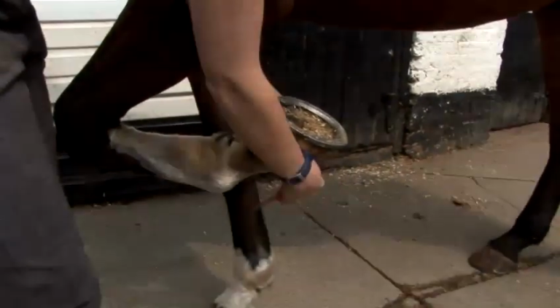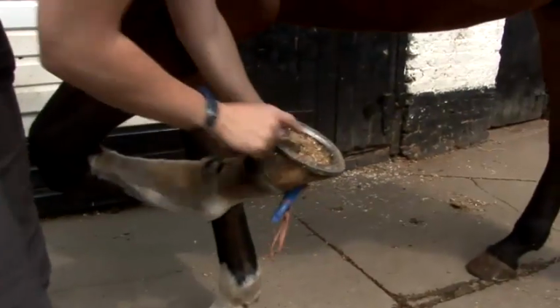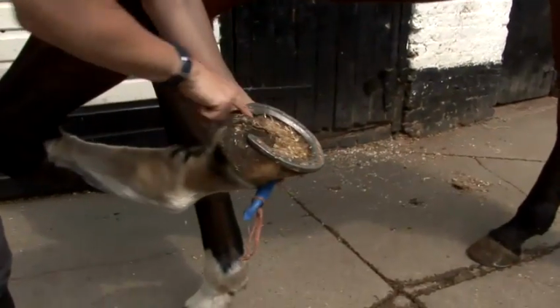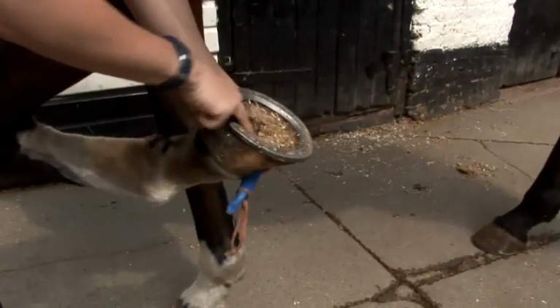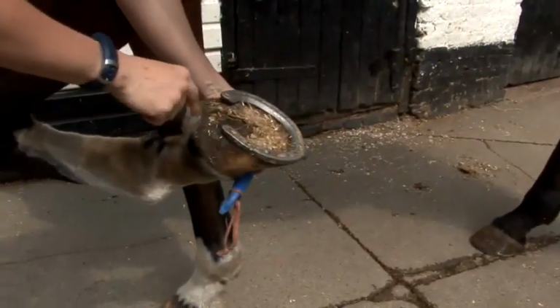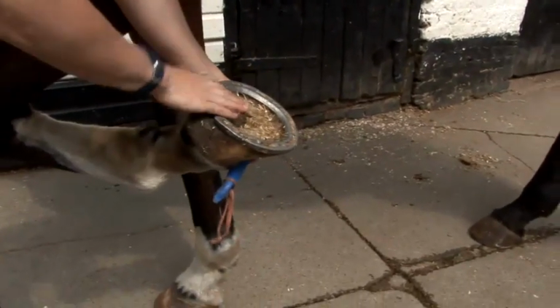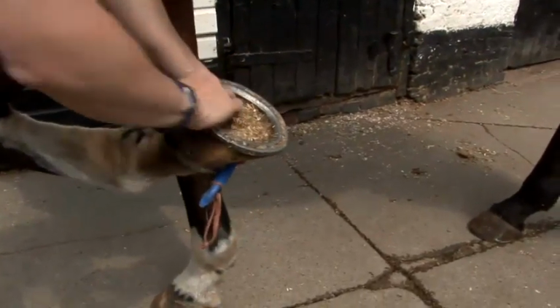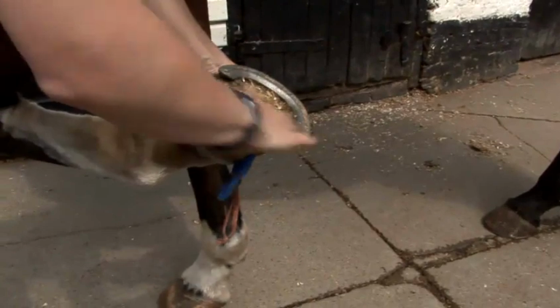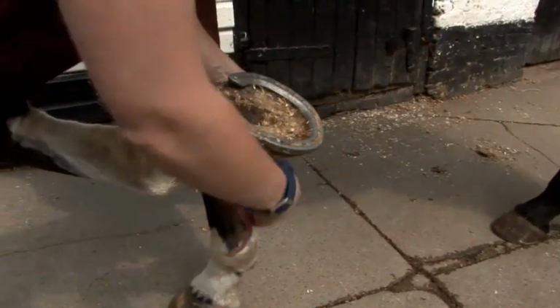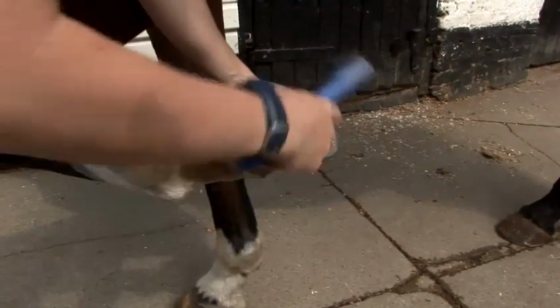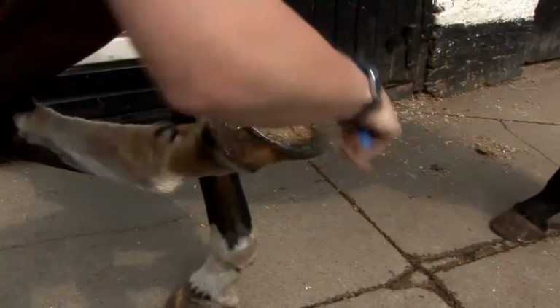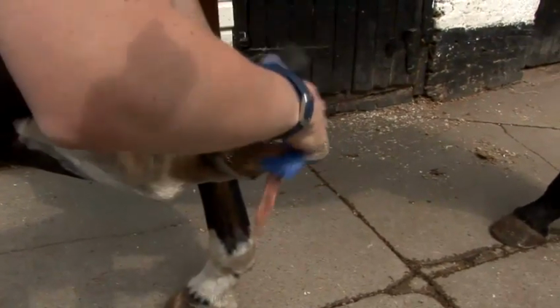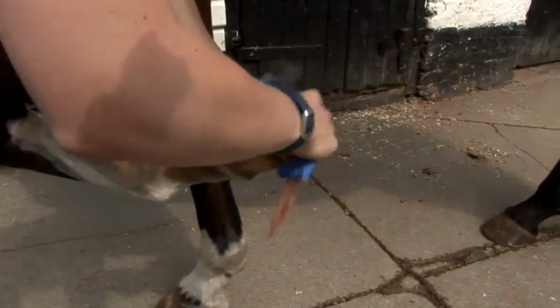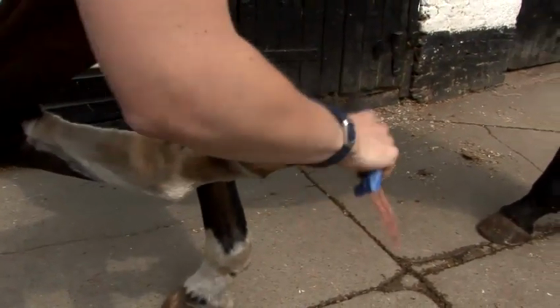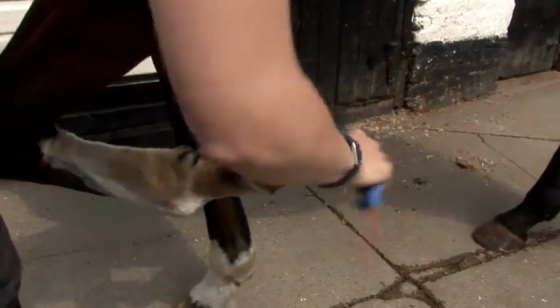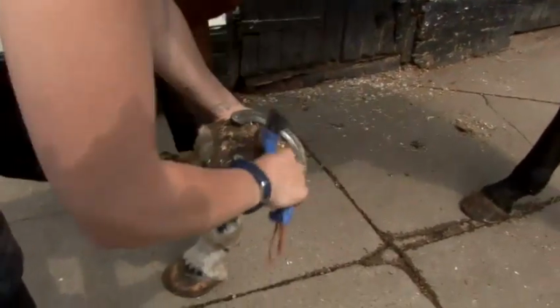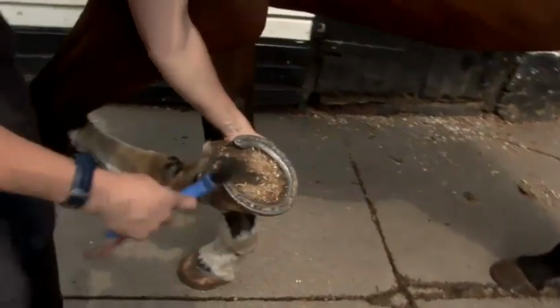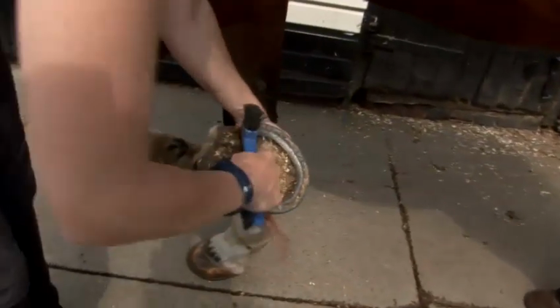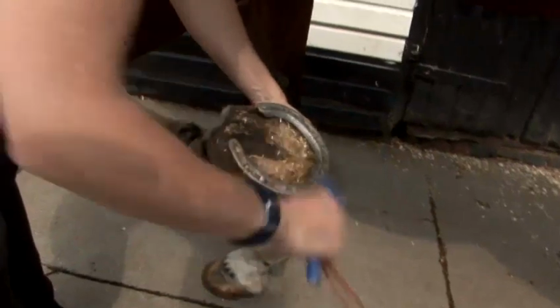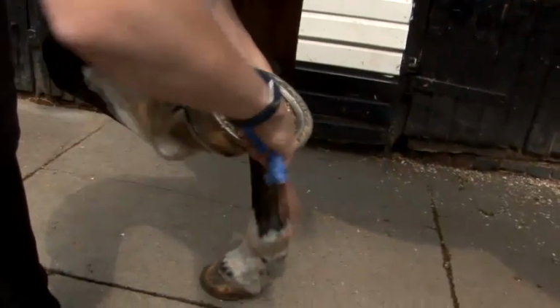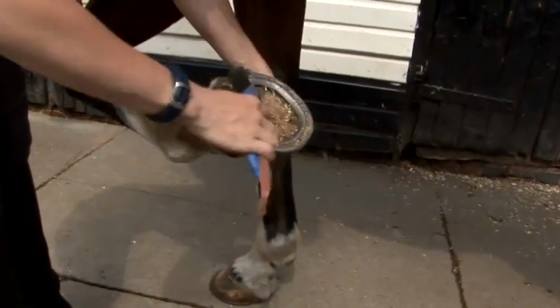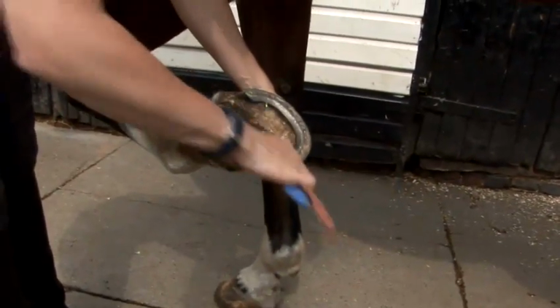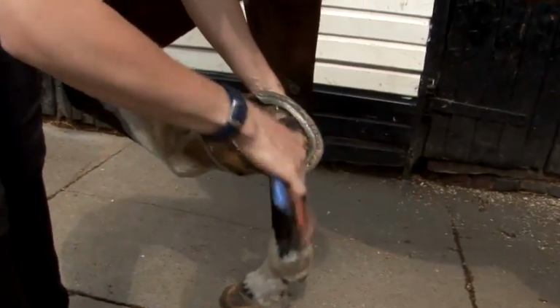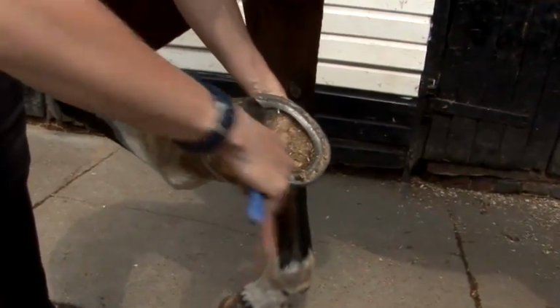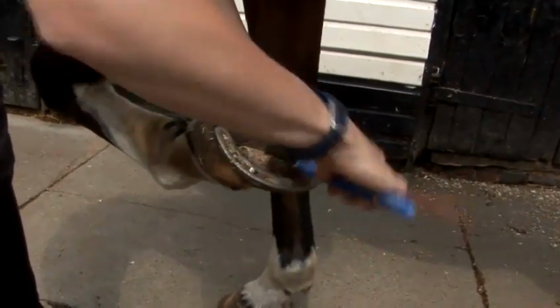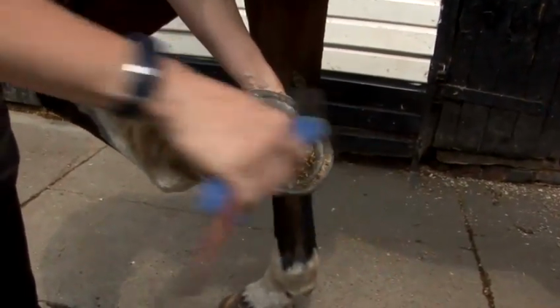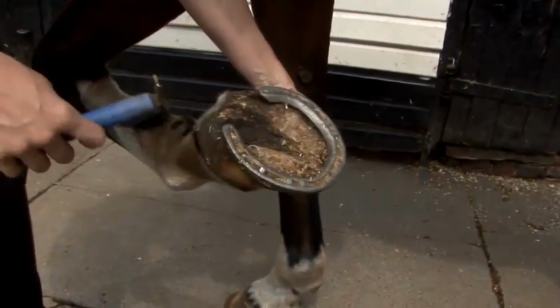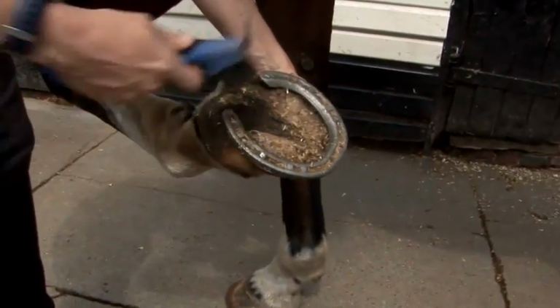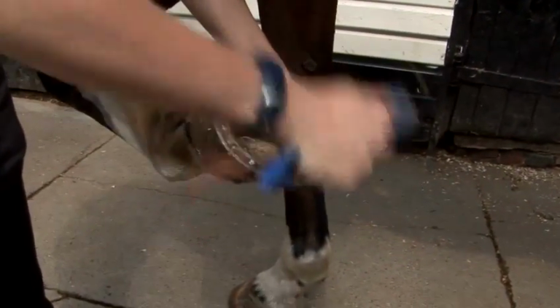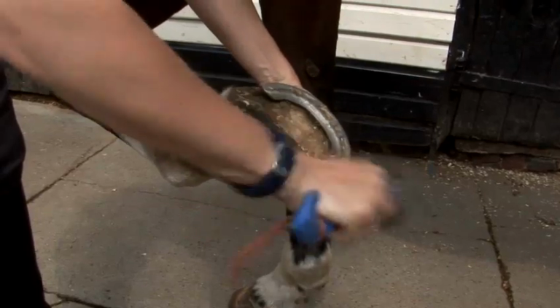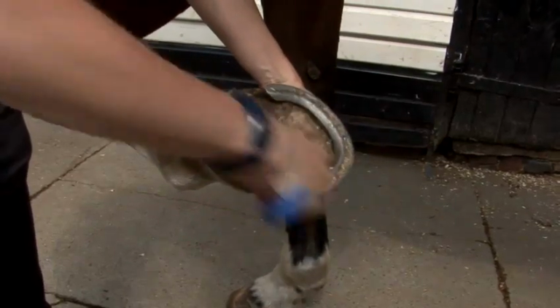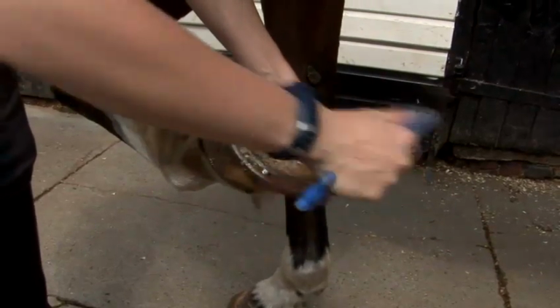You can see here this is the sensitive part of the hoof — this is called the frog. This part you just want to brush away and pick lightly off any dirt. The surrounding areas you want to get right in there and pick out any mud, dirt, or stones that might be there, and brush away.